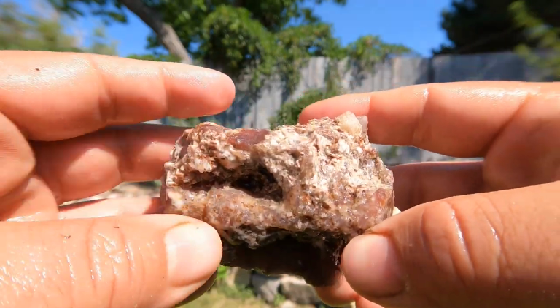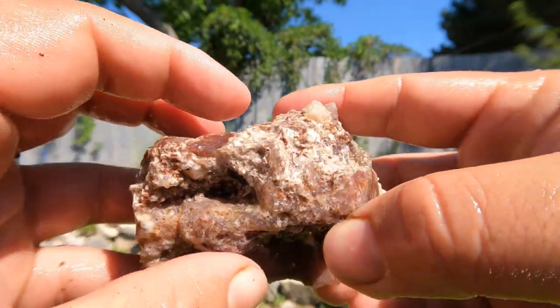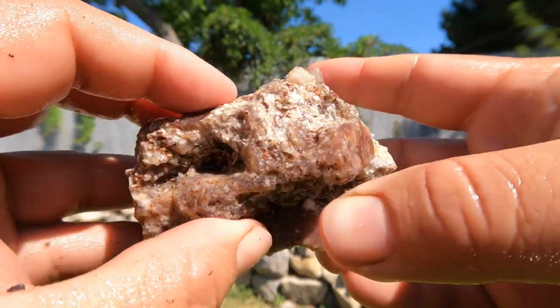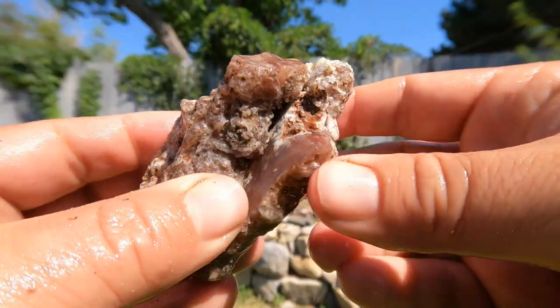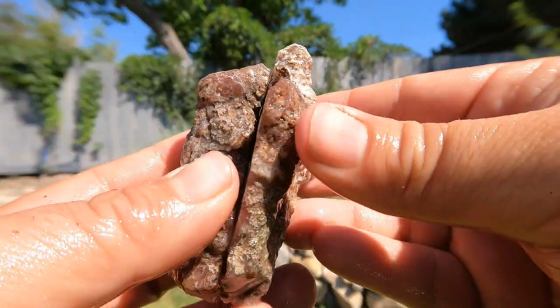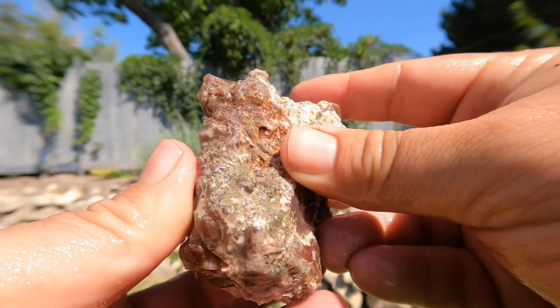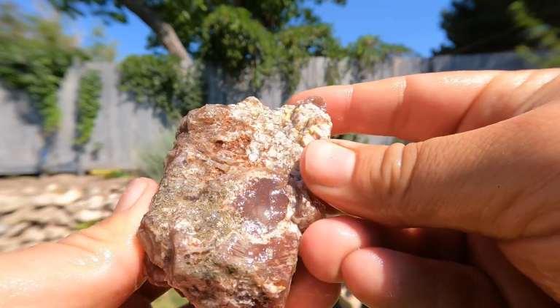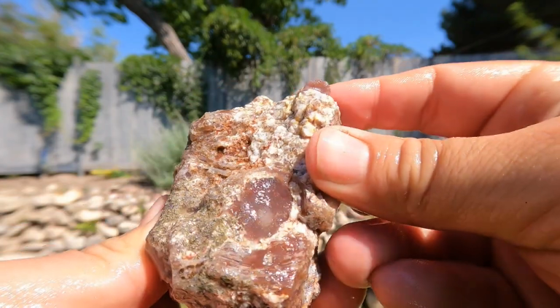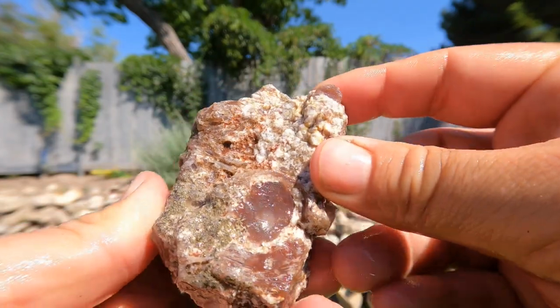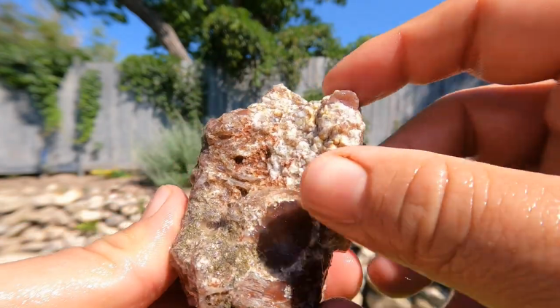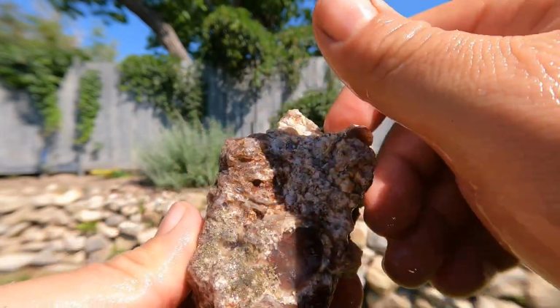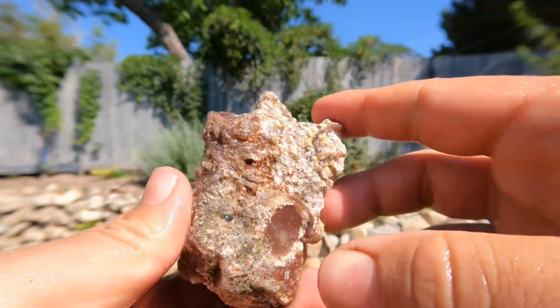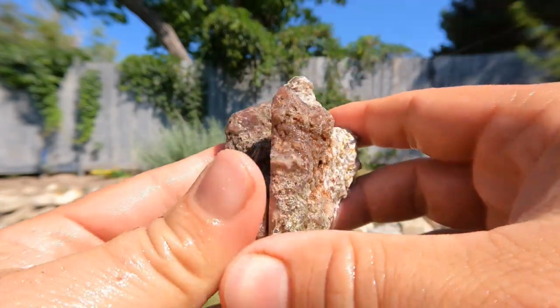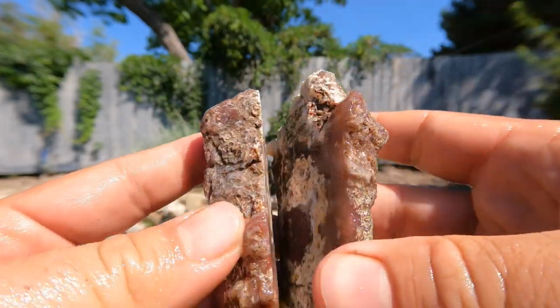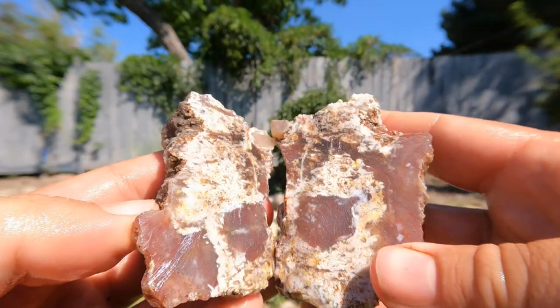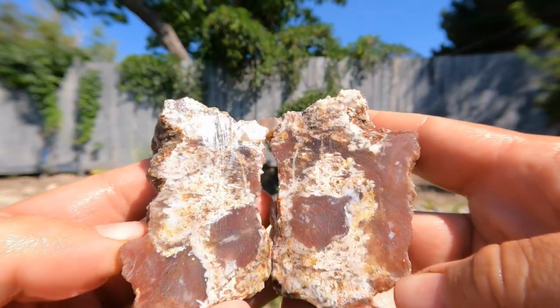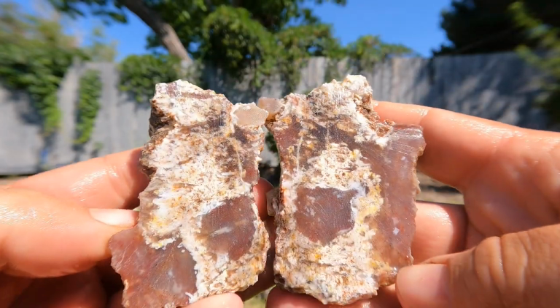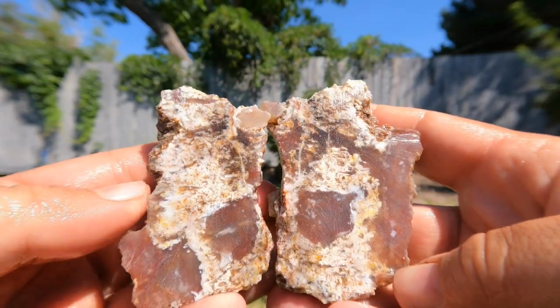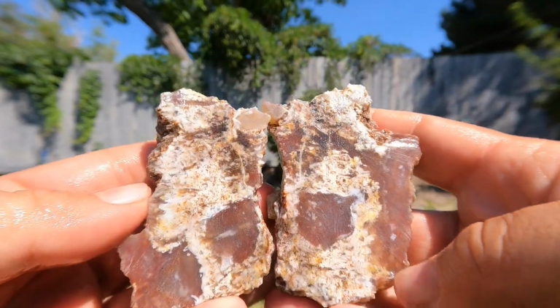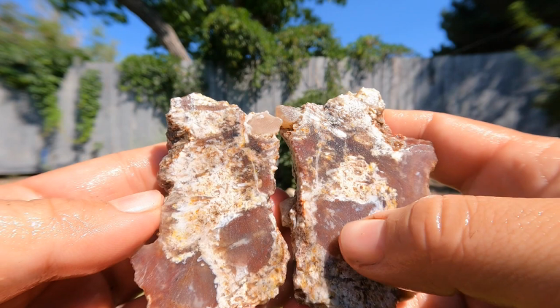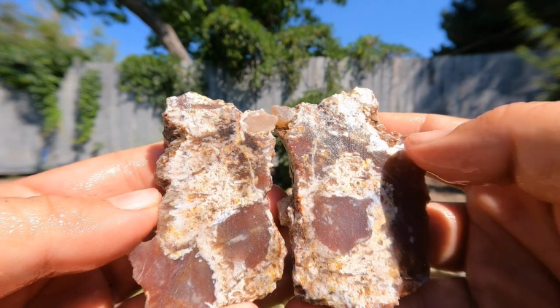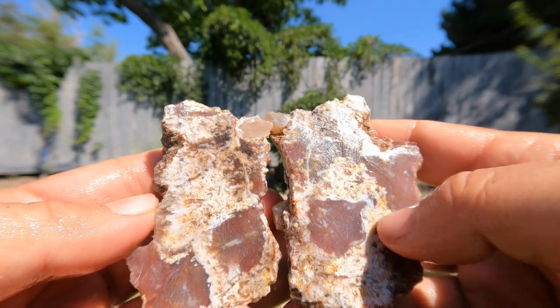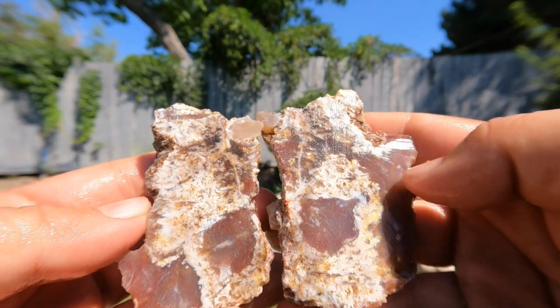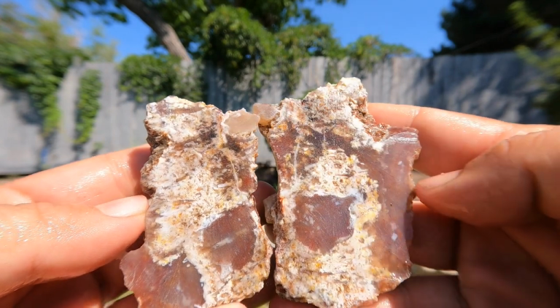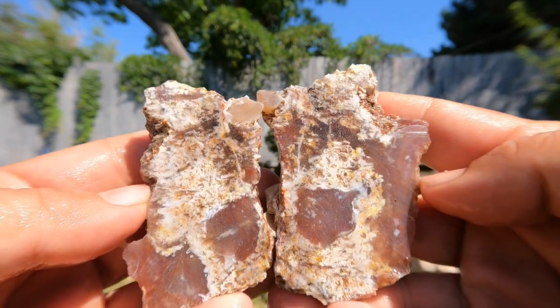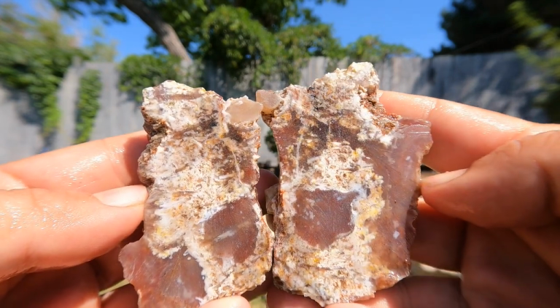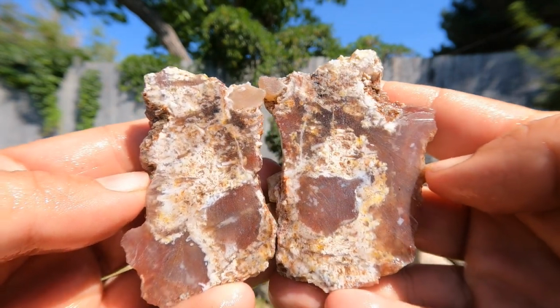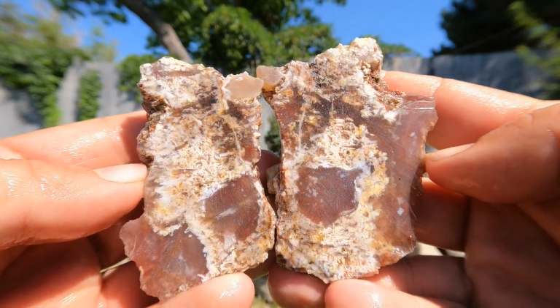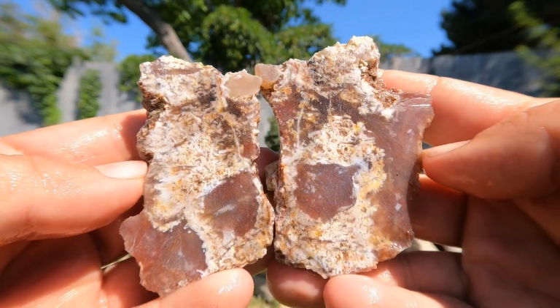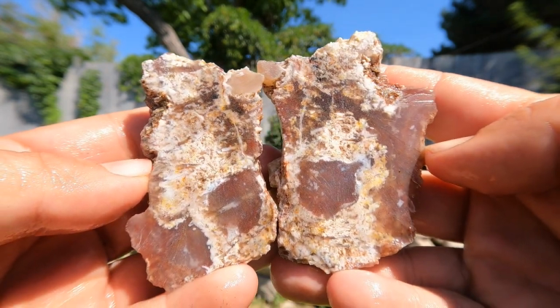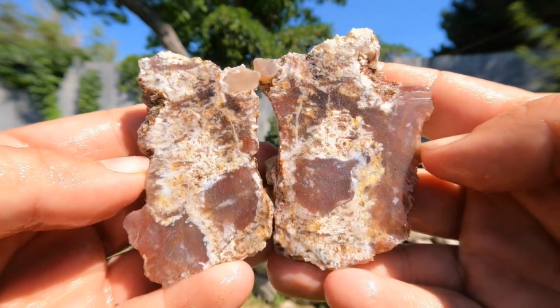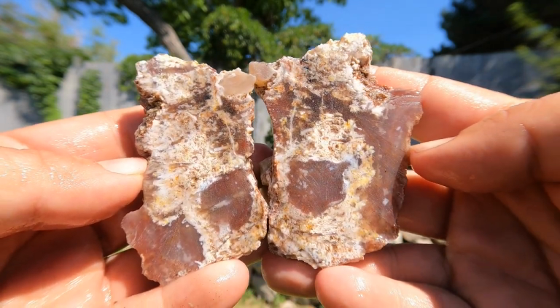Here we got some pink wood from Nevada. It's mostly just a bunch of little branches all stuck together, and you can kind of see little pieces of it going in and out here and there. It's okay — not too bad.